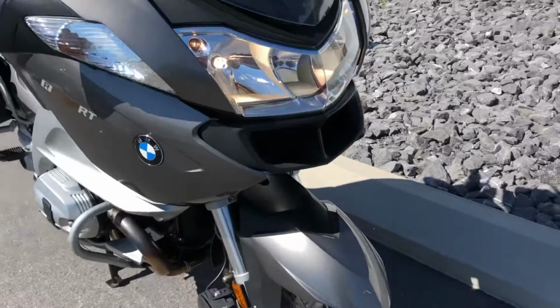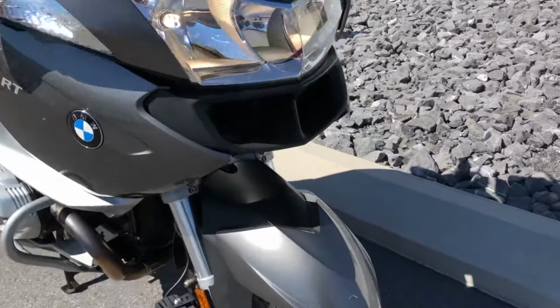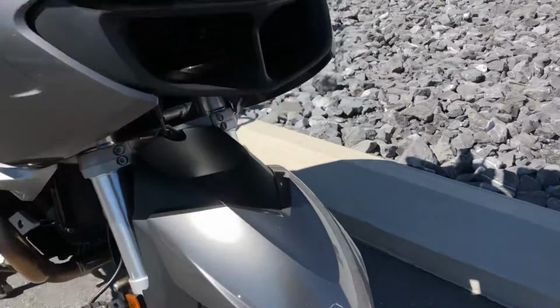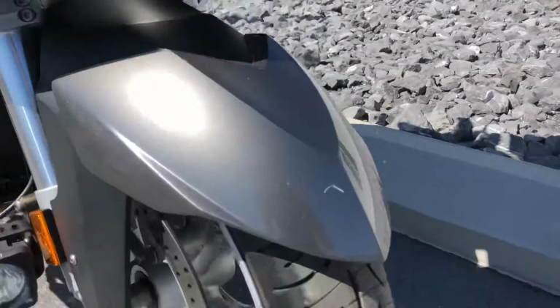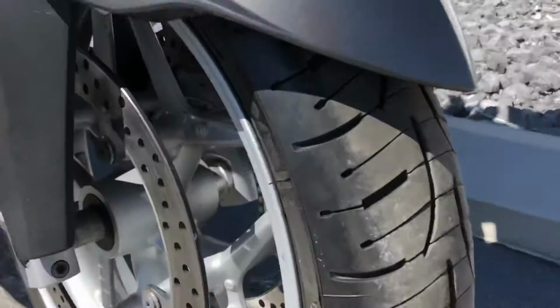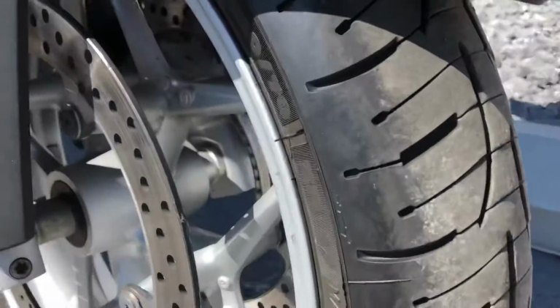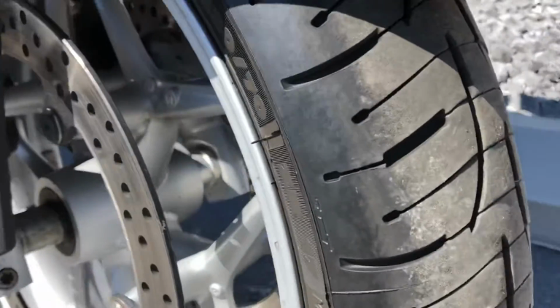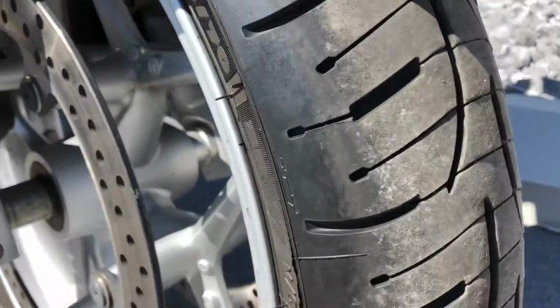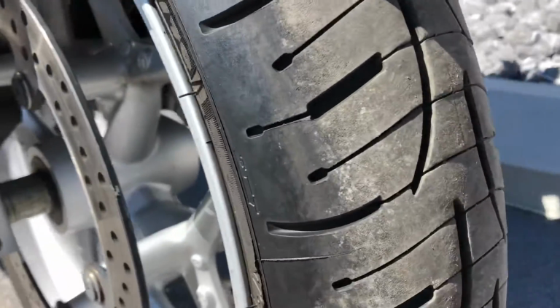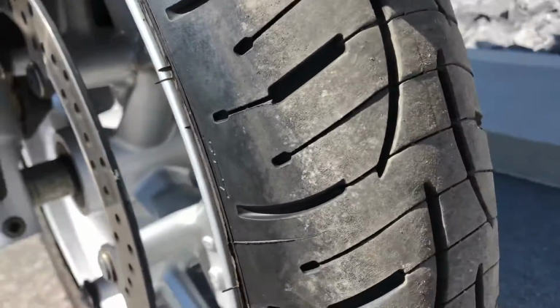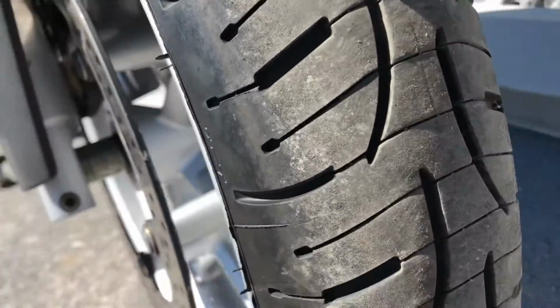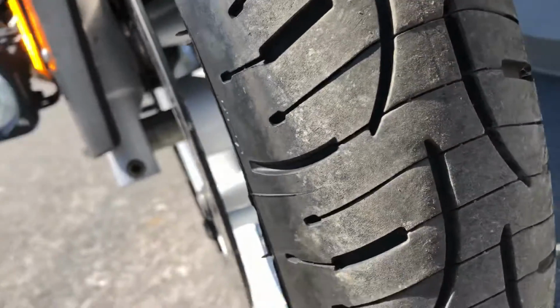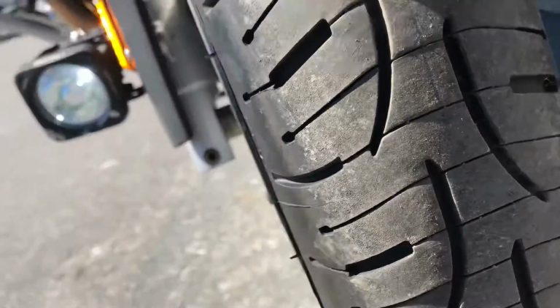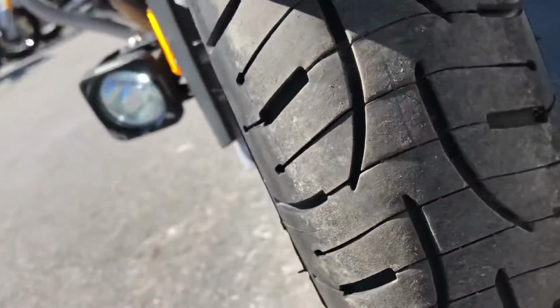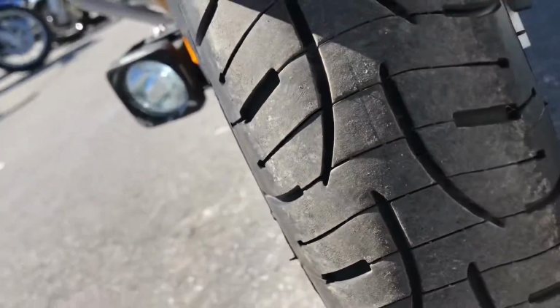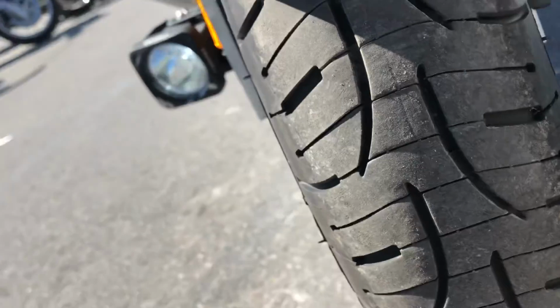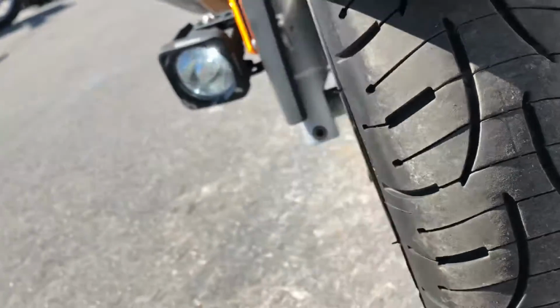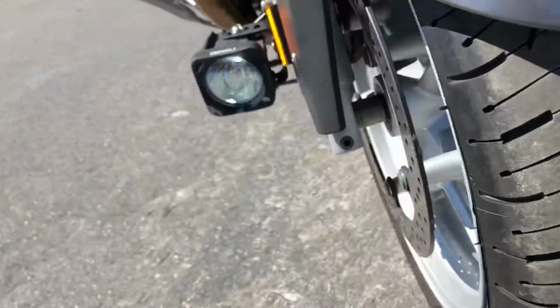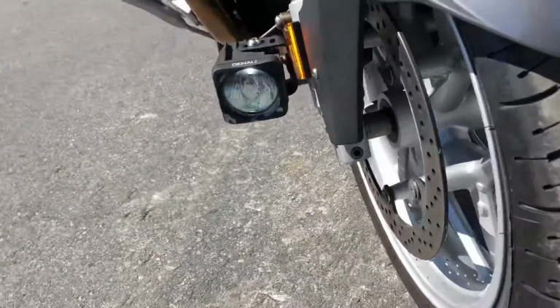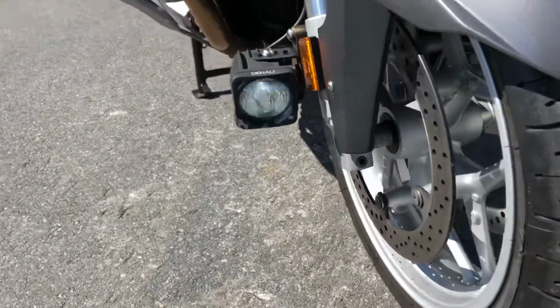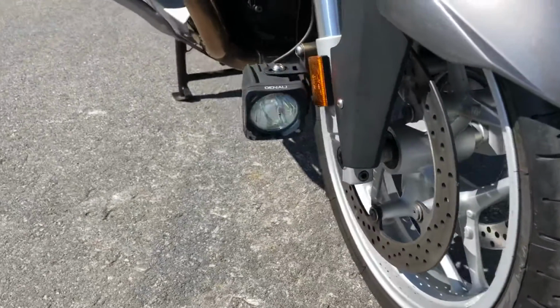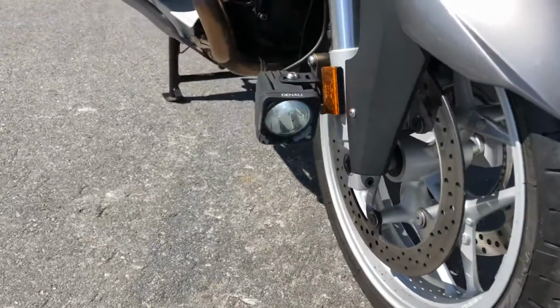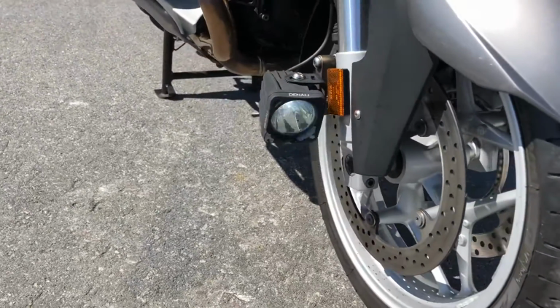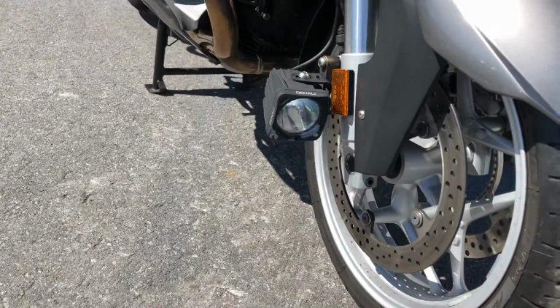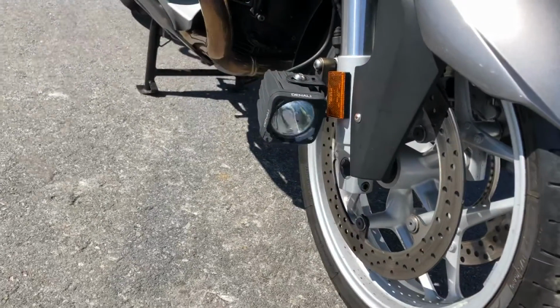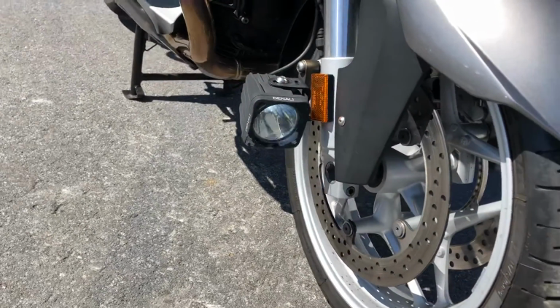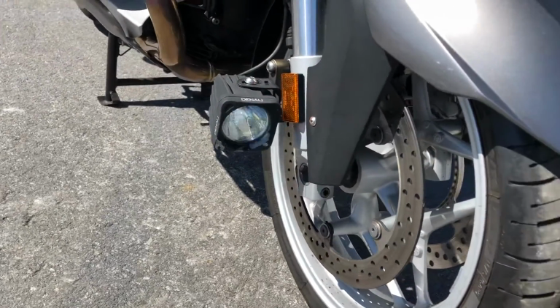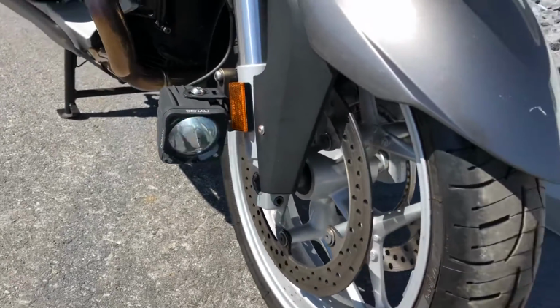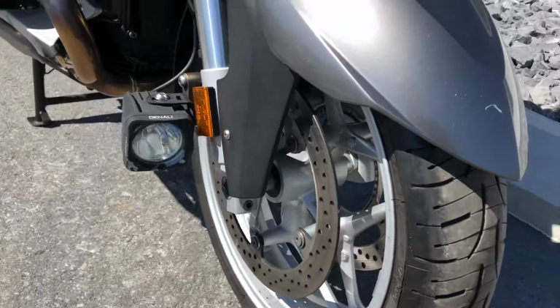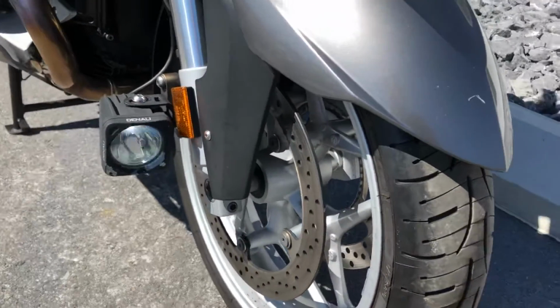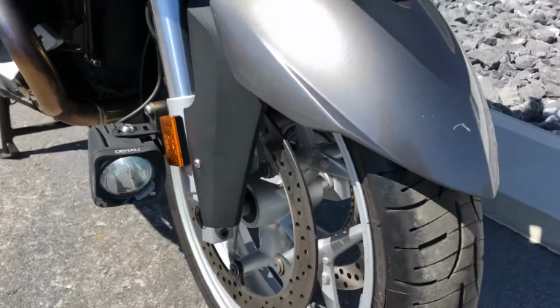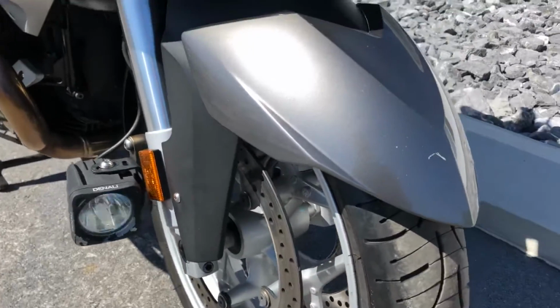We've got good tires front and rear — Michelin Pilot Road 4 GTs.